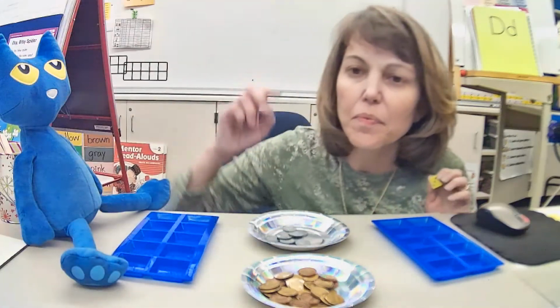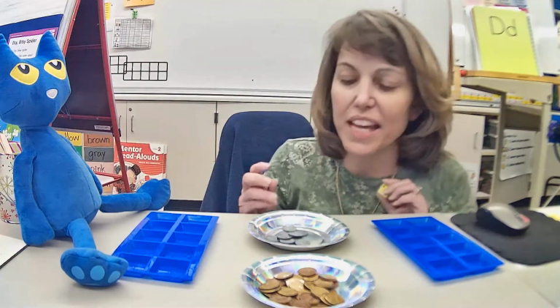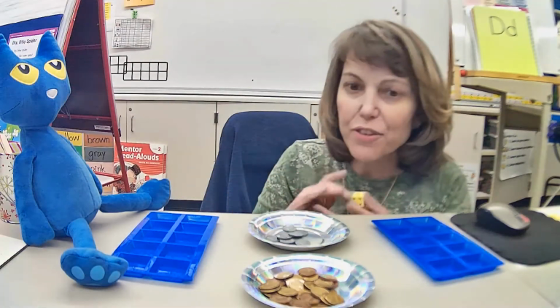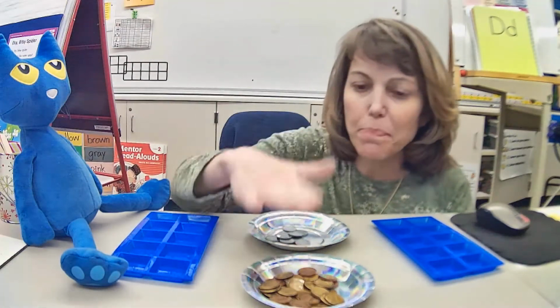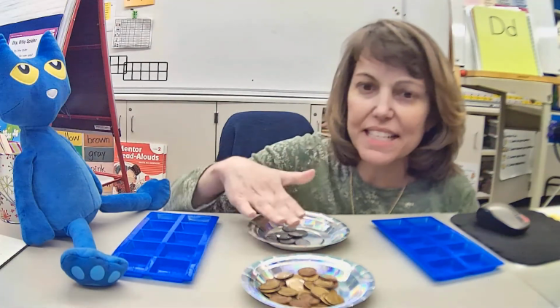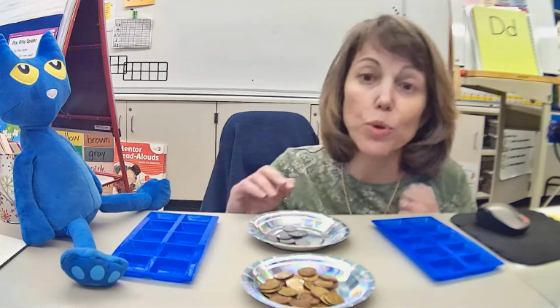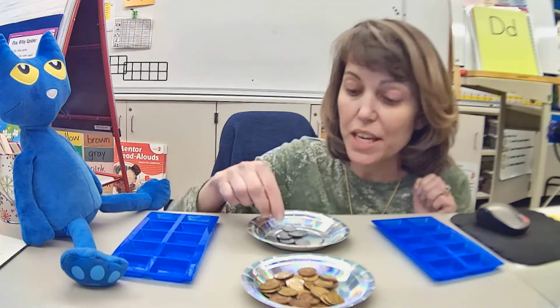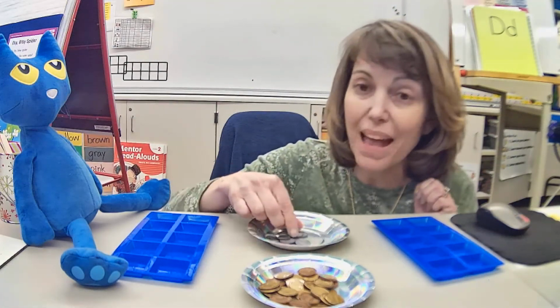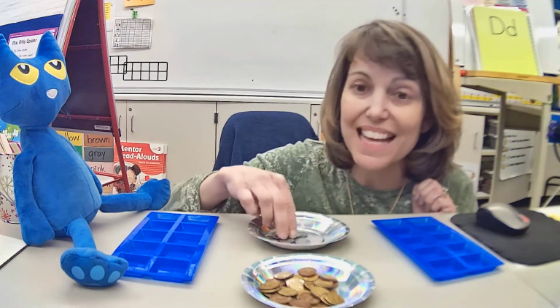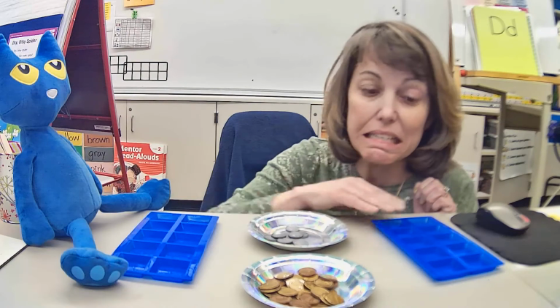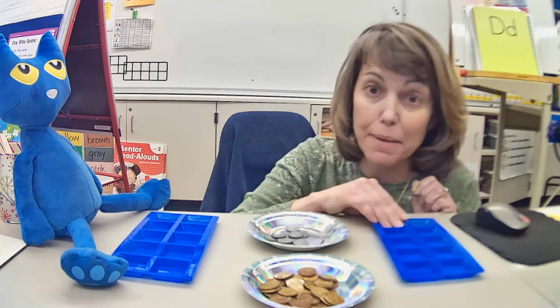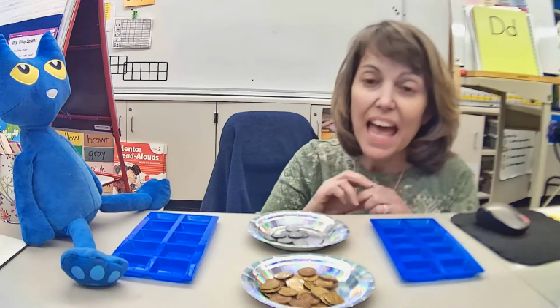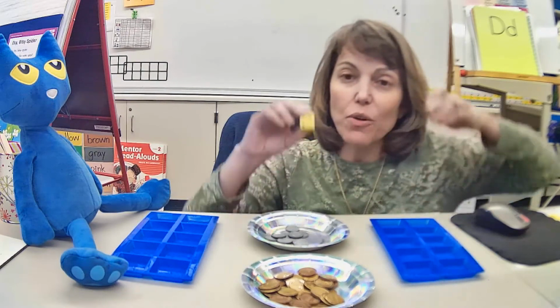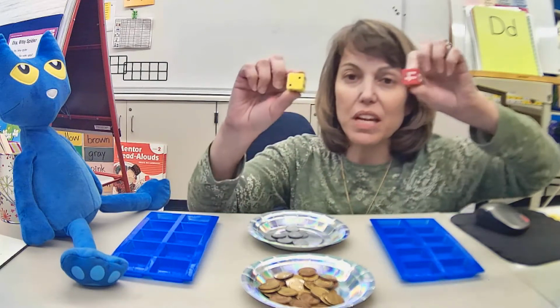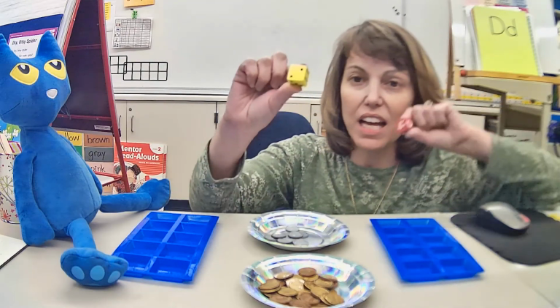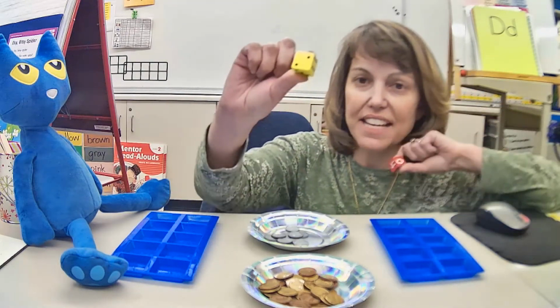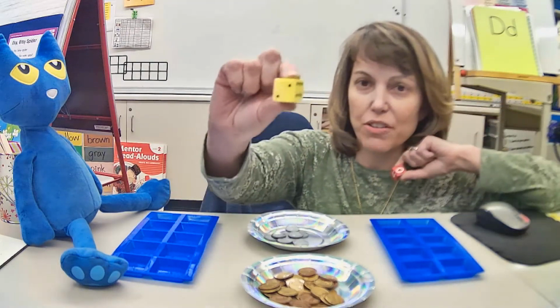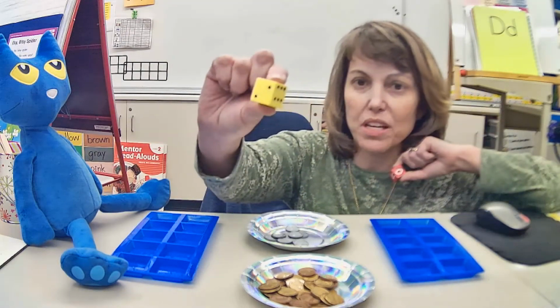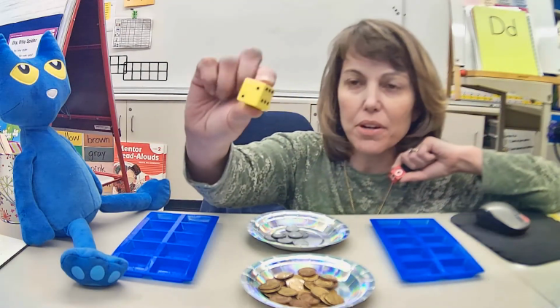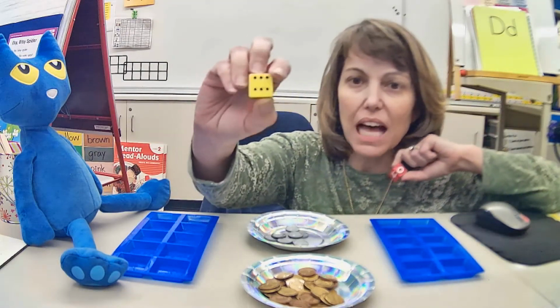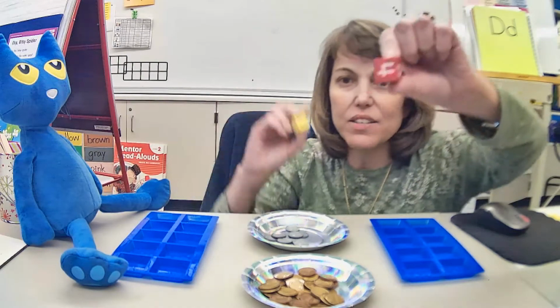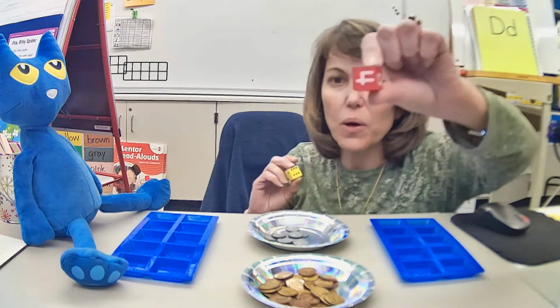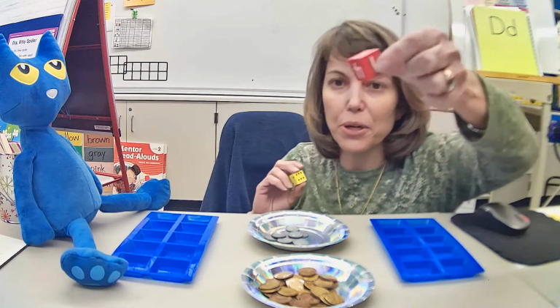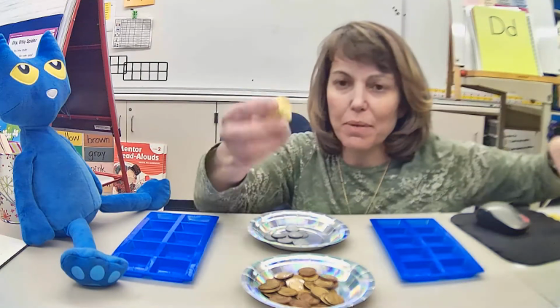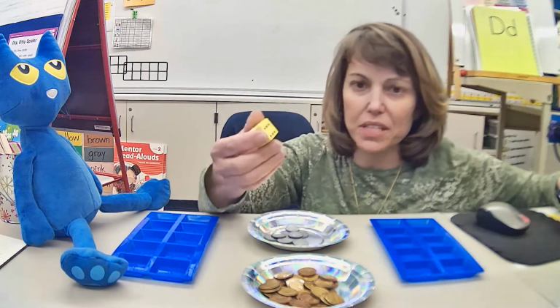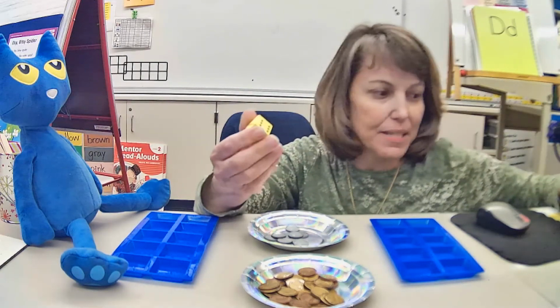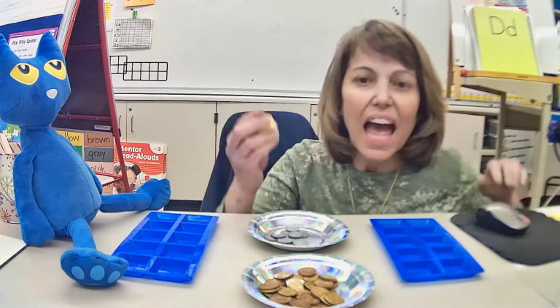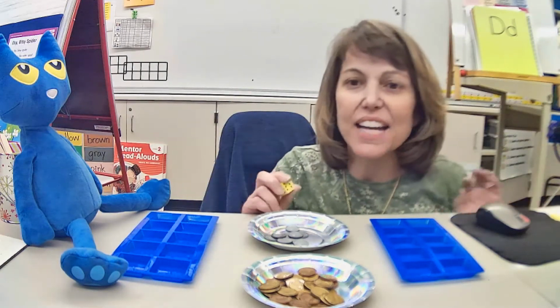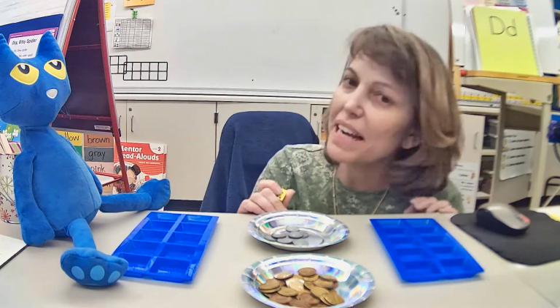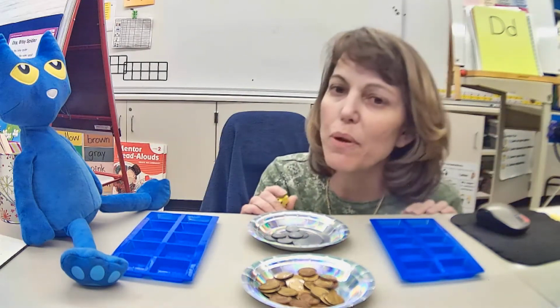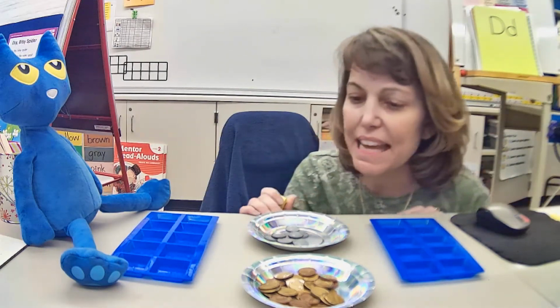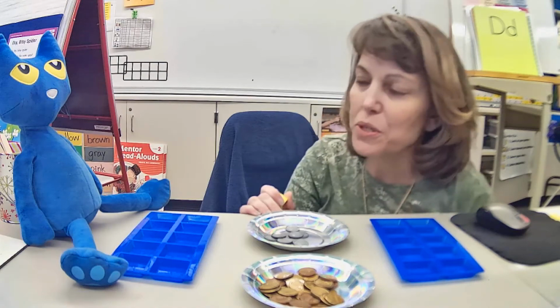I've sorted pennies and dimes. We're only using pennies and dimes, and then you also need a dice. You can either use a dot dice or a number cube. I'm going to use a dot dice, and we pick a number we want to get to.